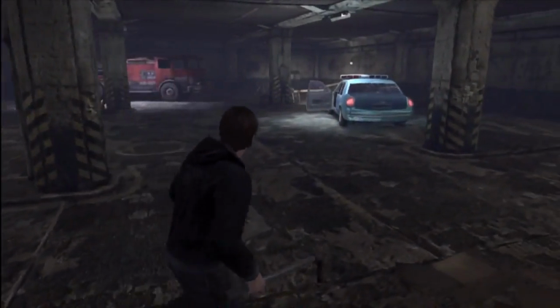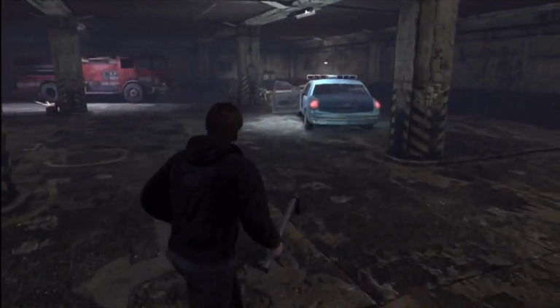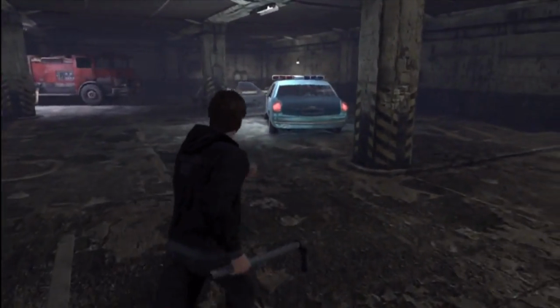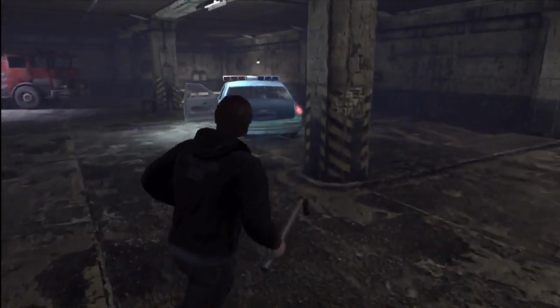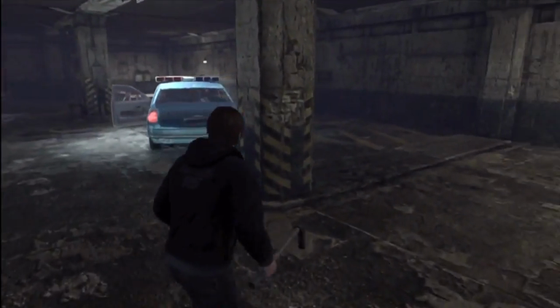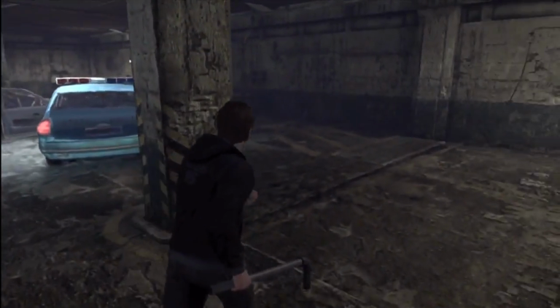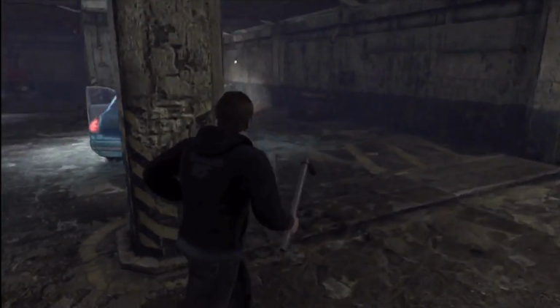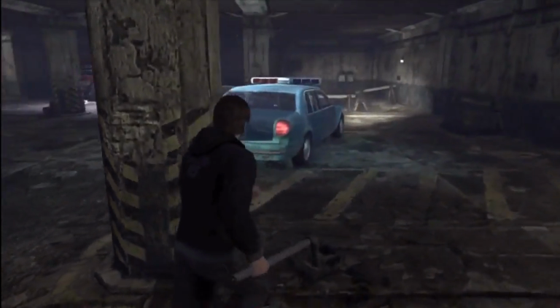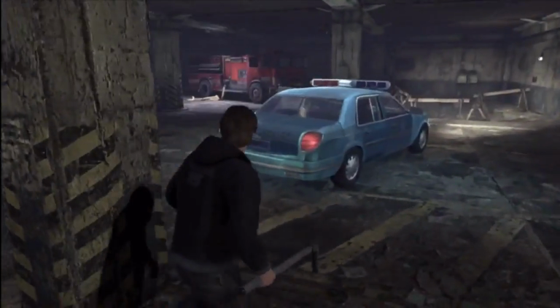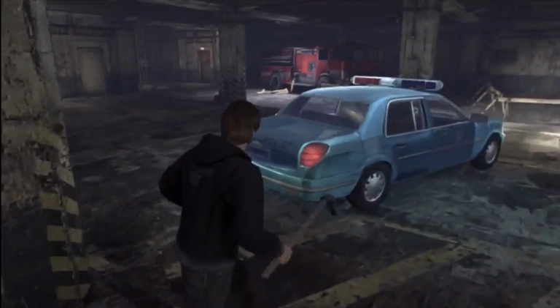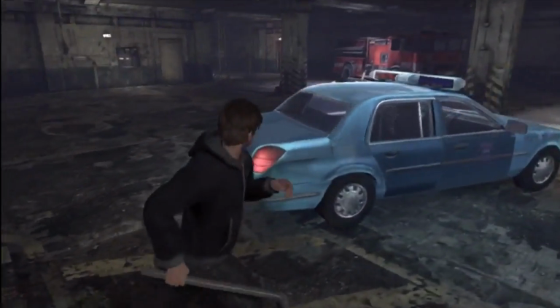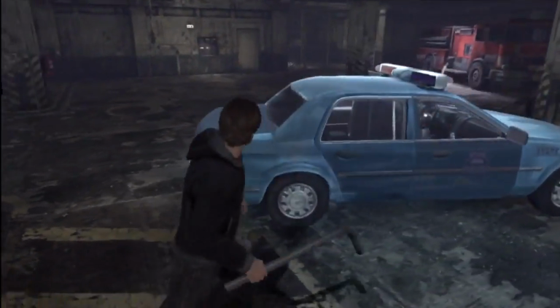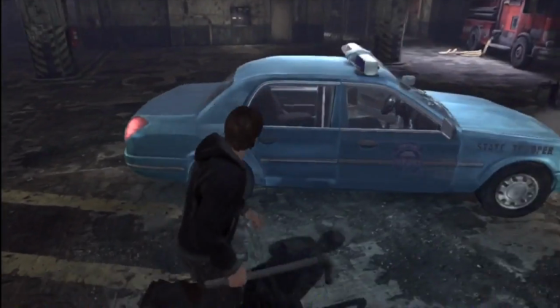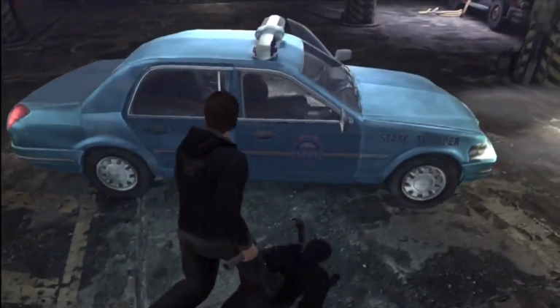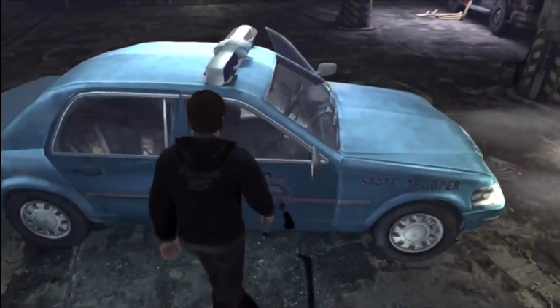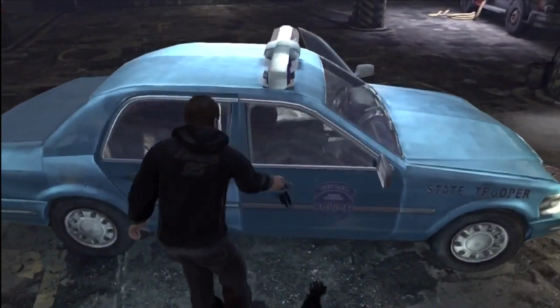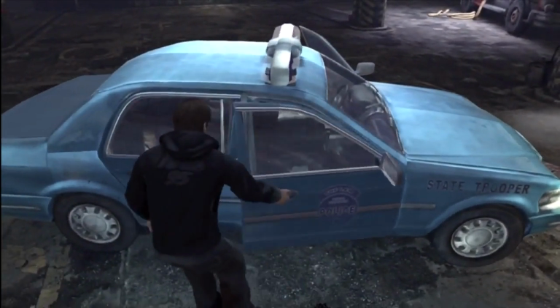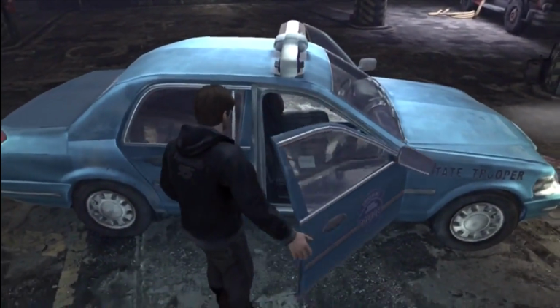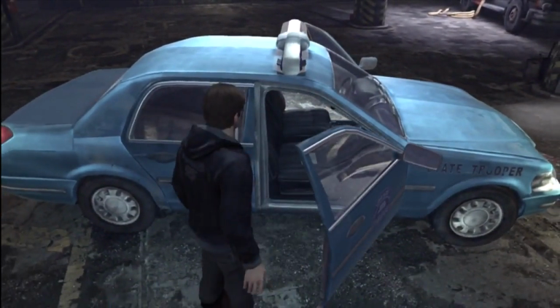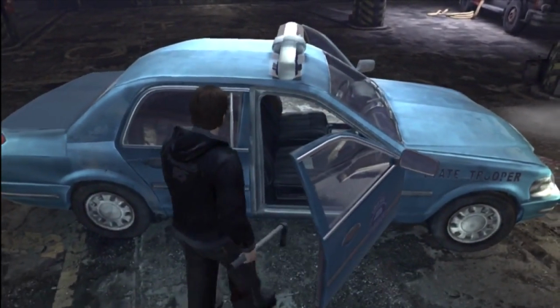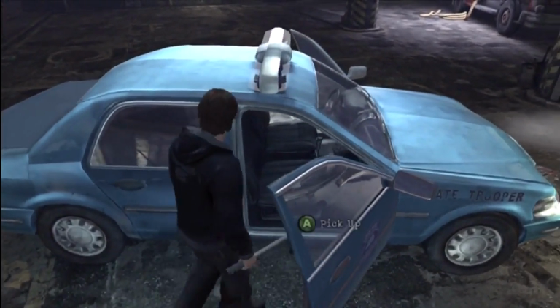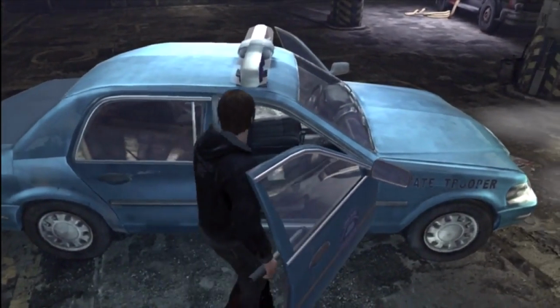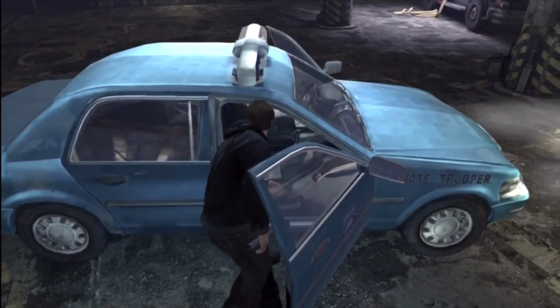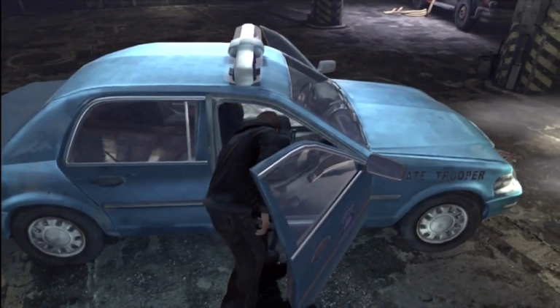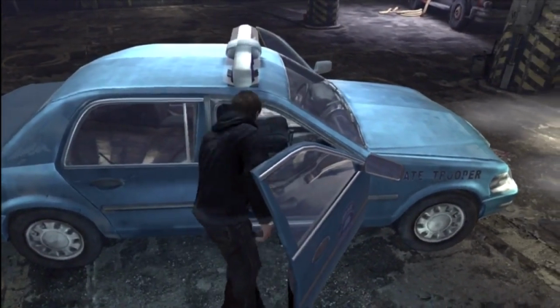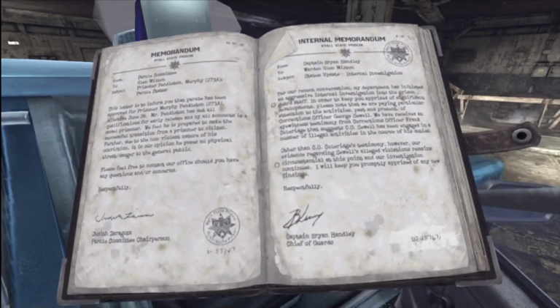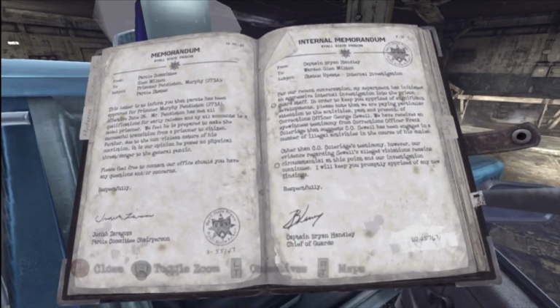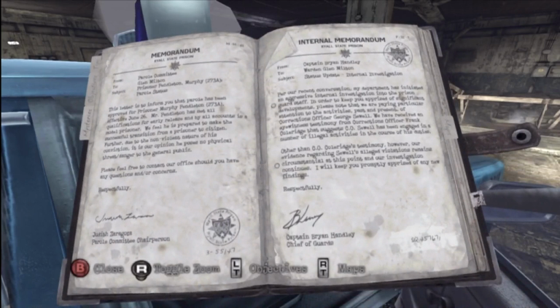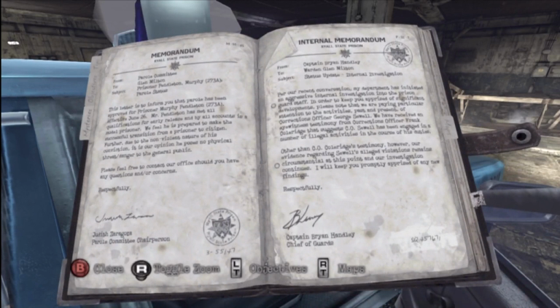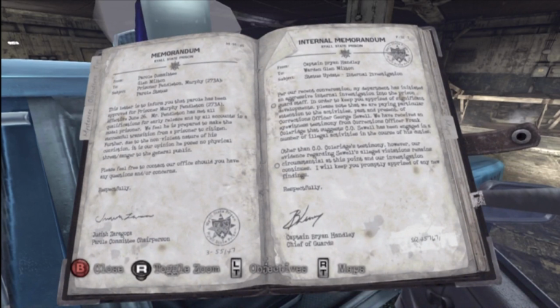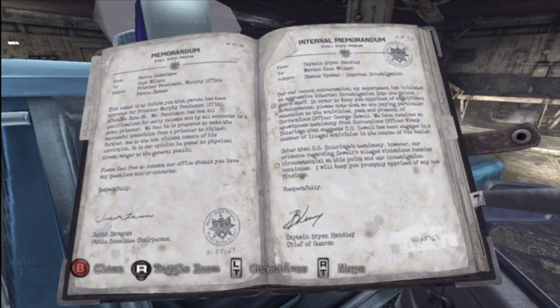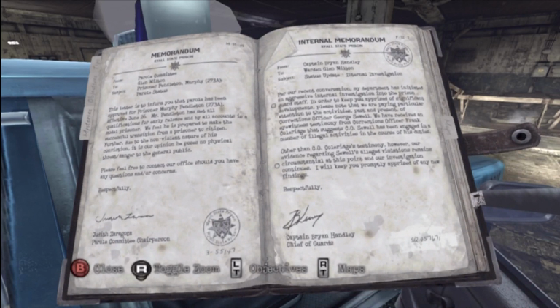Now this is in the basement of the Centennial building — the garage. Come over here to the passenger door of the police car. And there's going to be a mystery on the passenger seat.